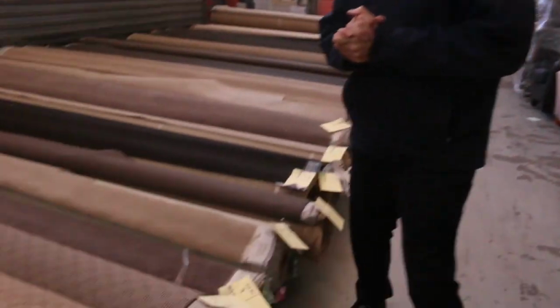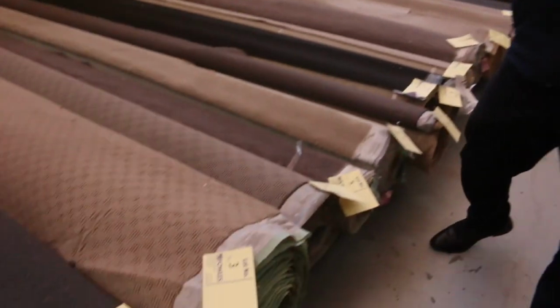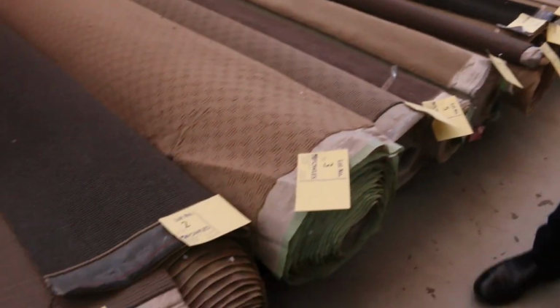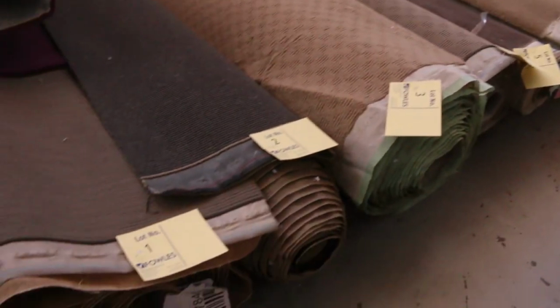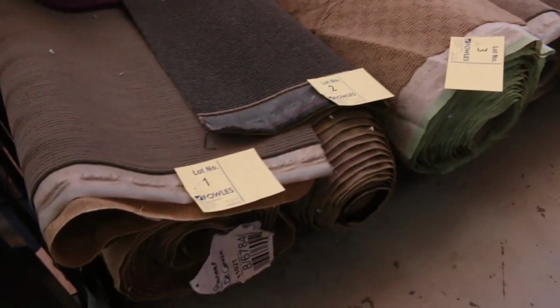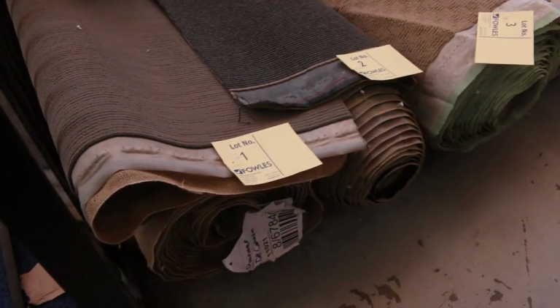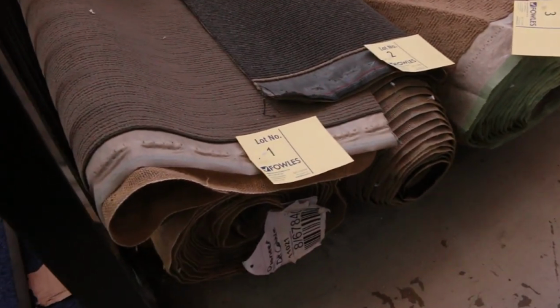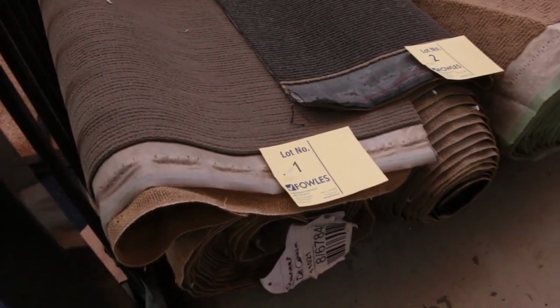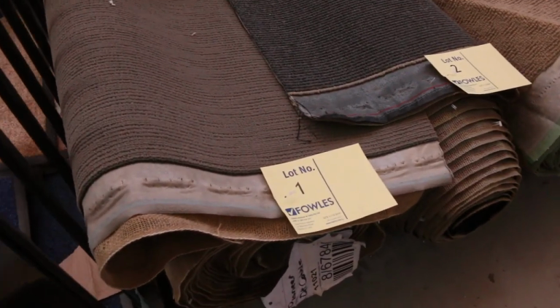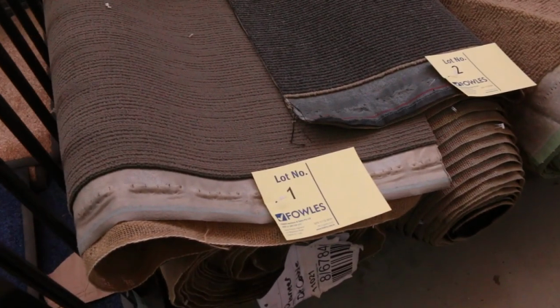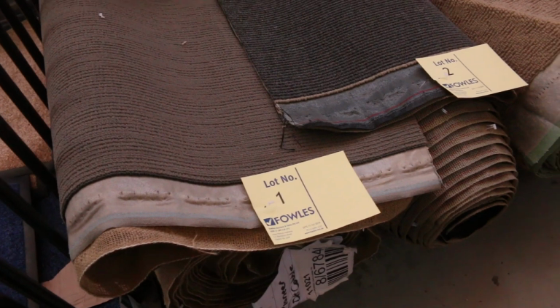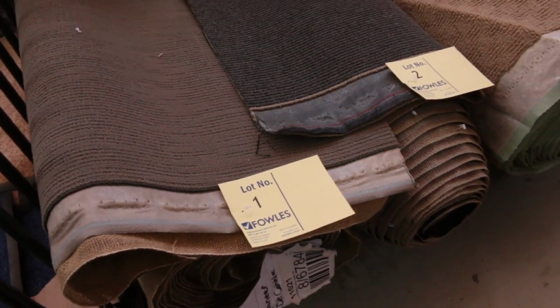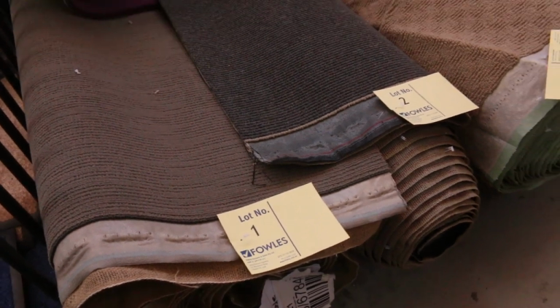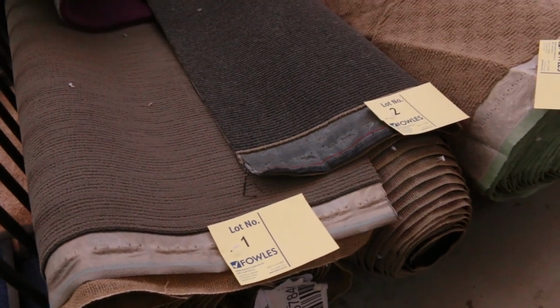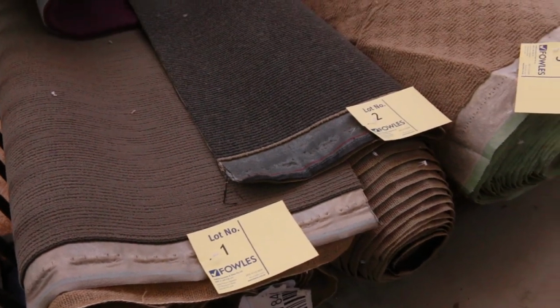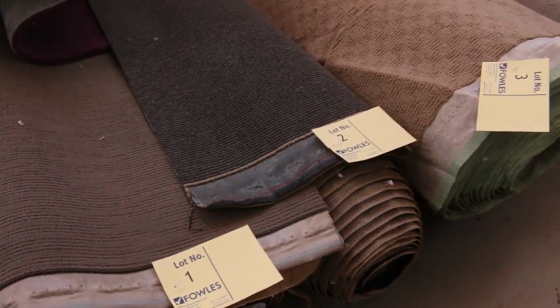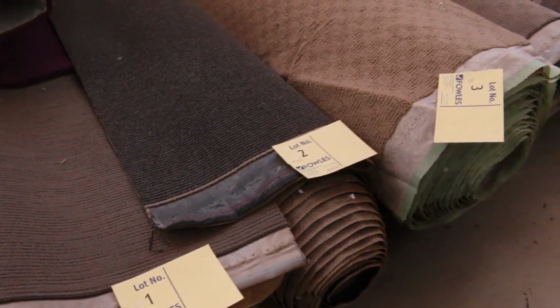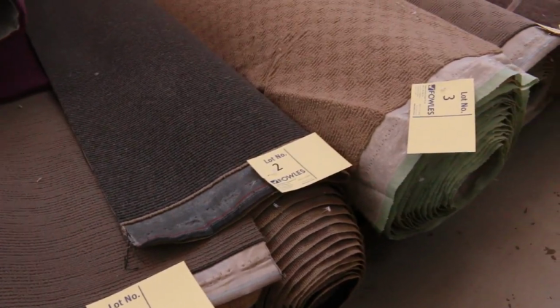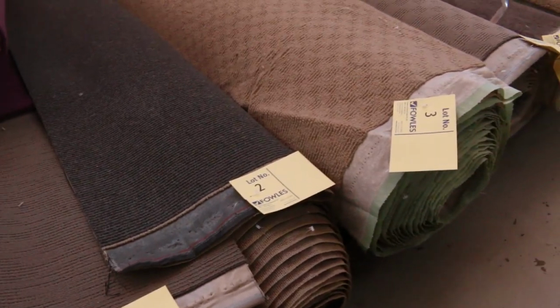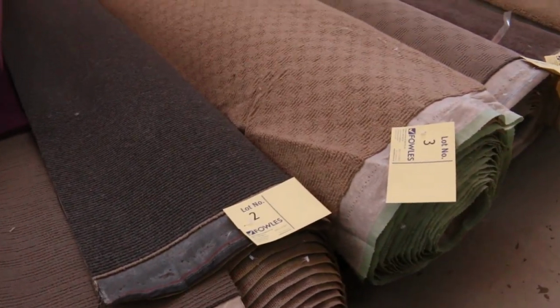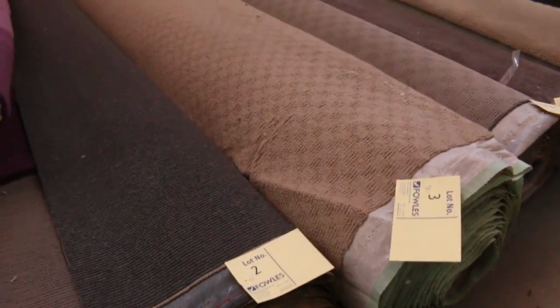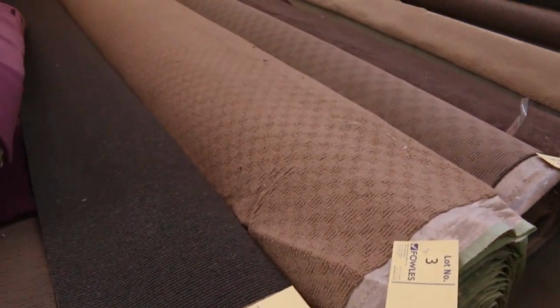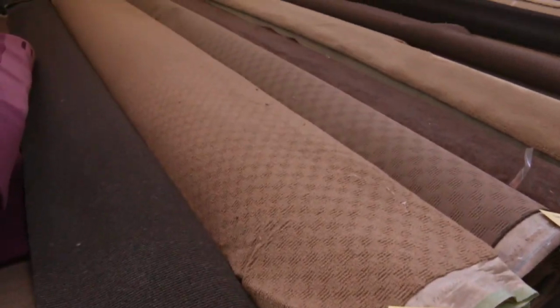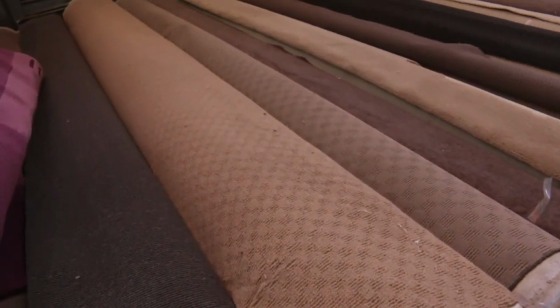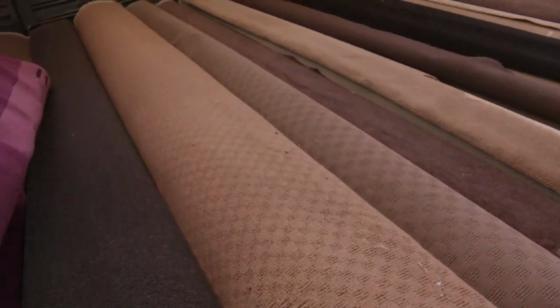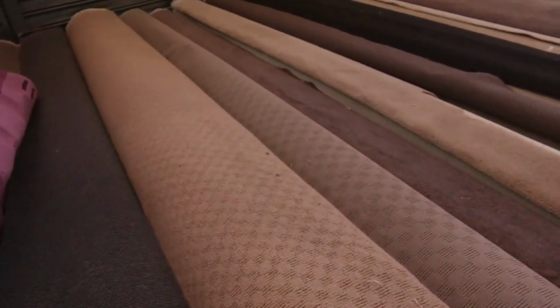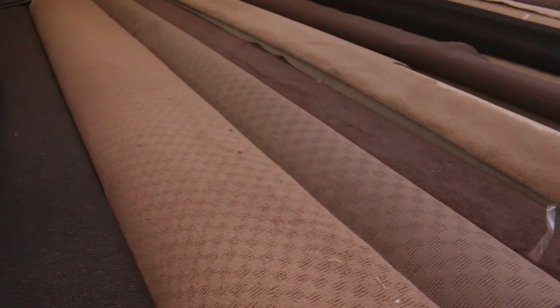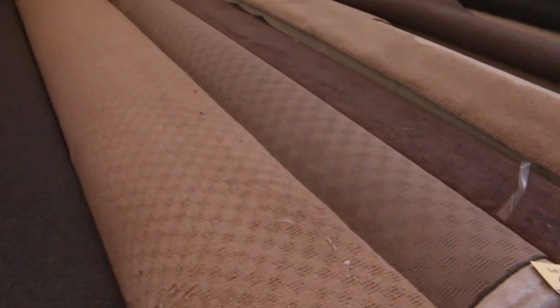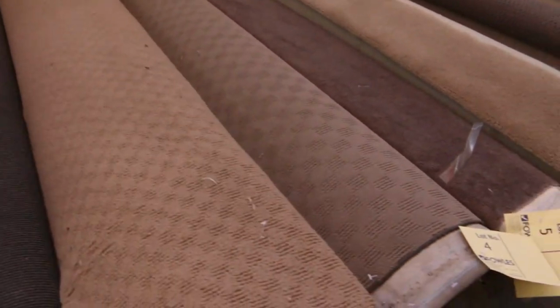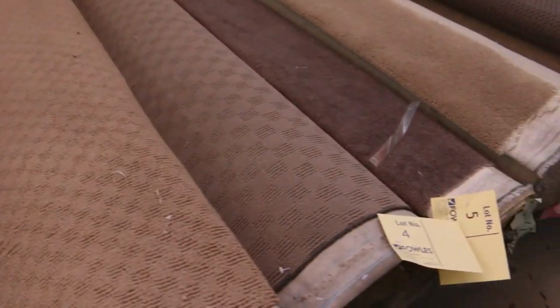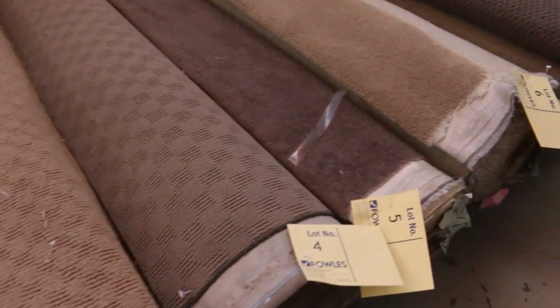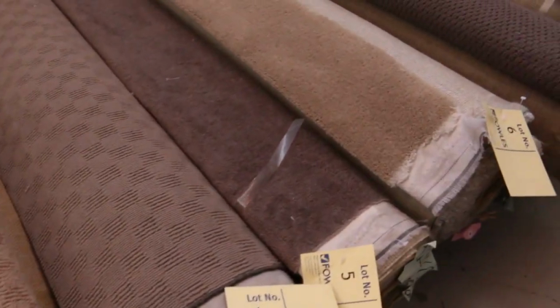Let's start off with our roll-ins and offcuts here. Have a look at these beautiful little mid-size rollers. They can be anywhere from 3 metres right up to 10. We've got a bit of everything — there's wools, nylons, flush piles, twist piles.